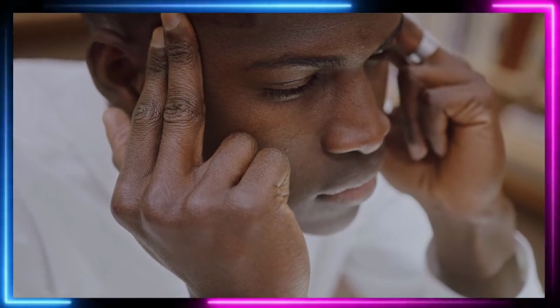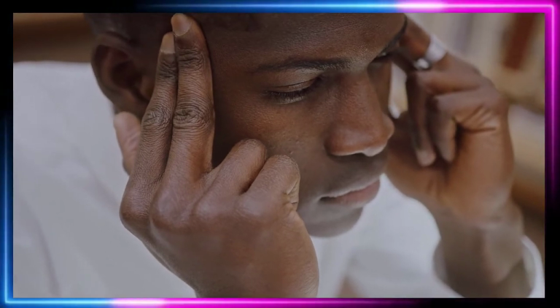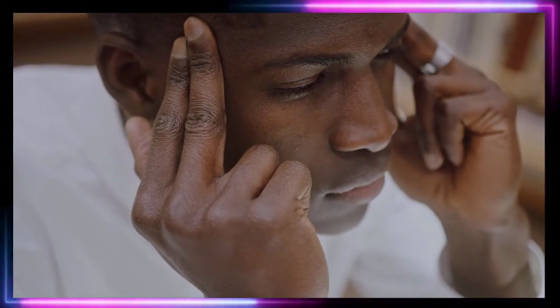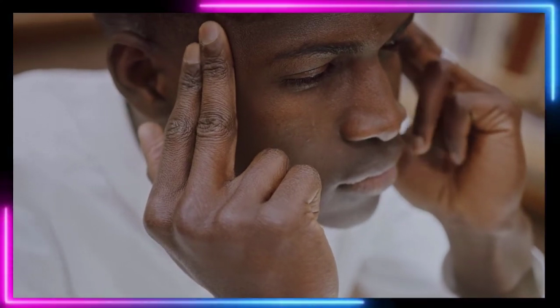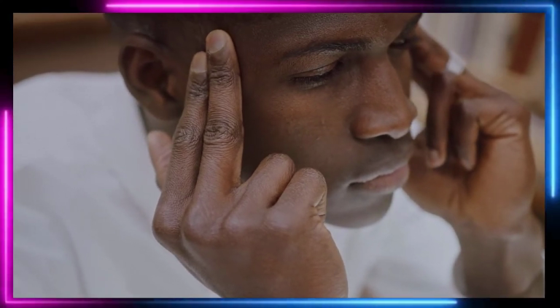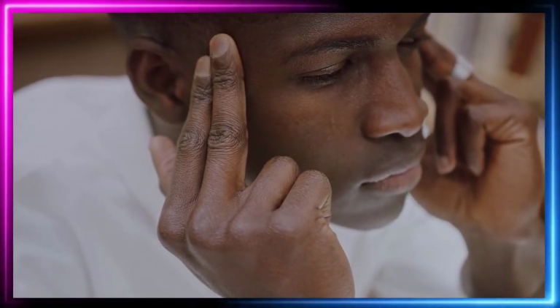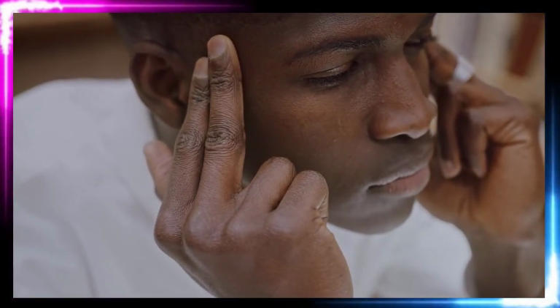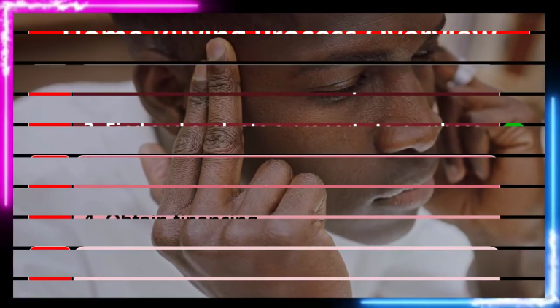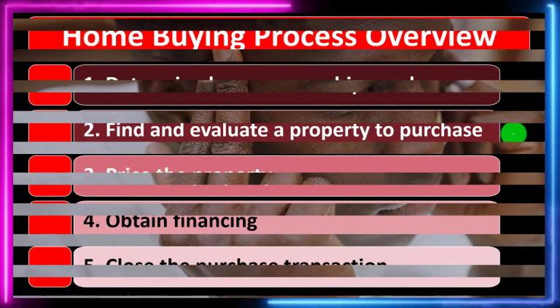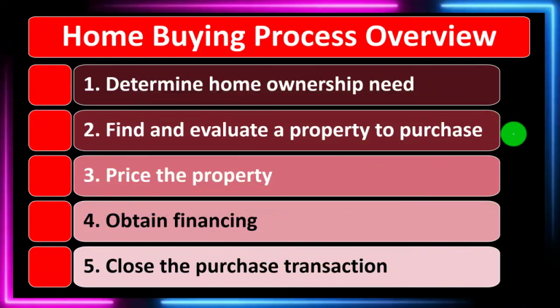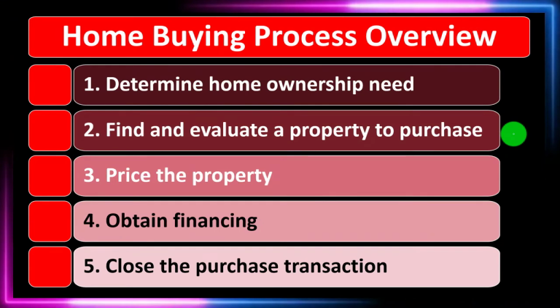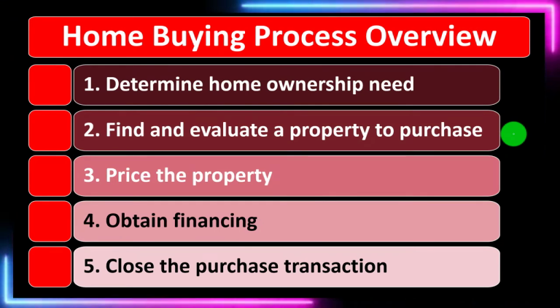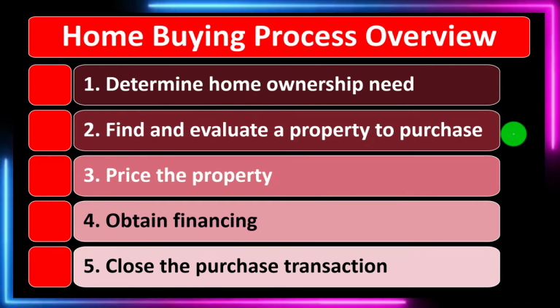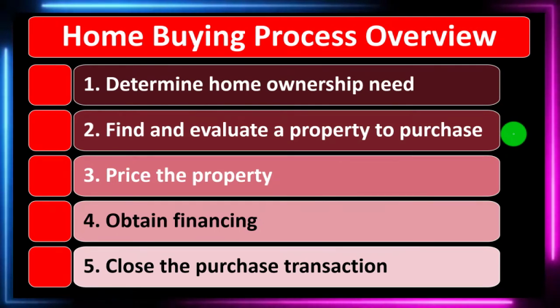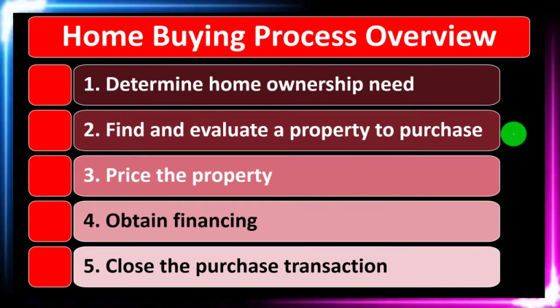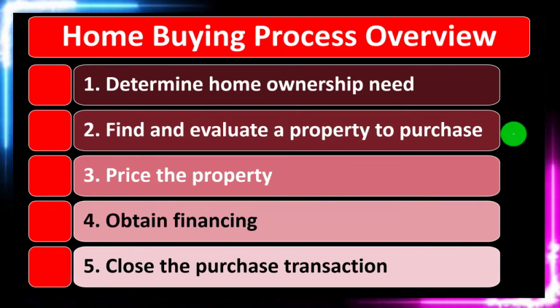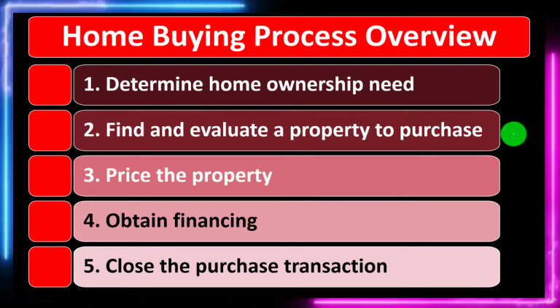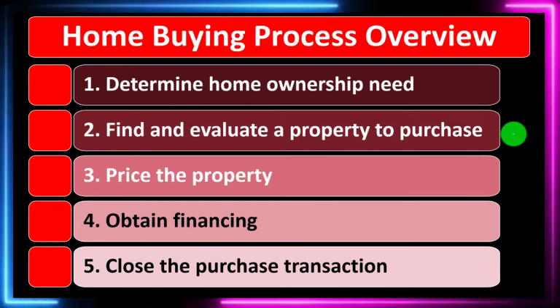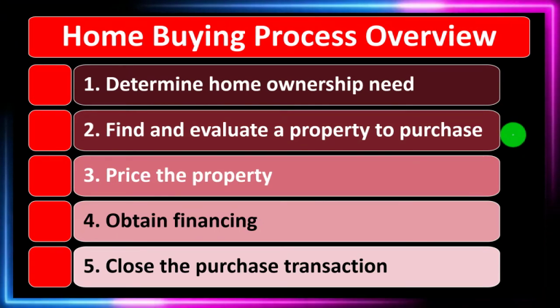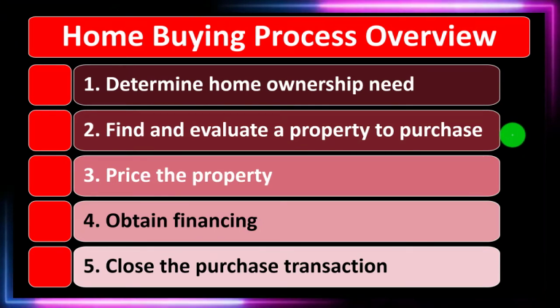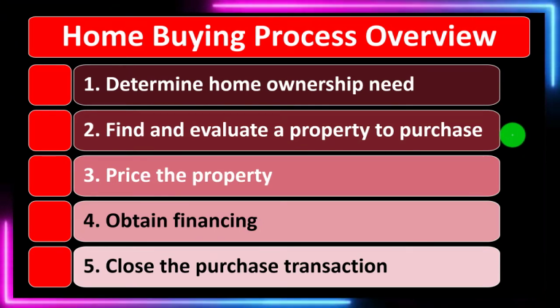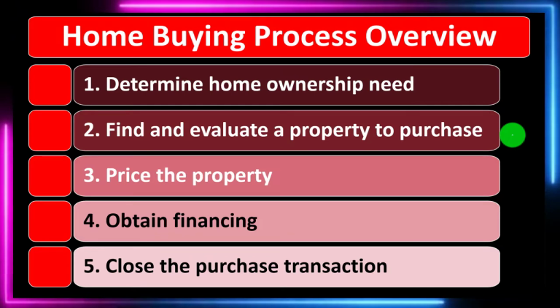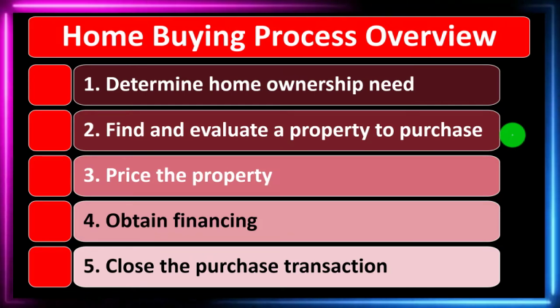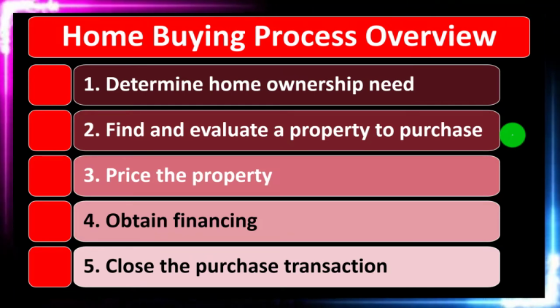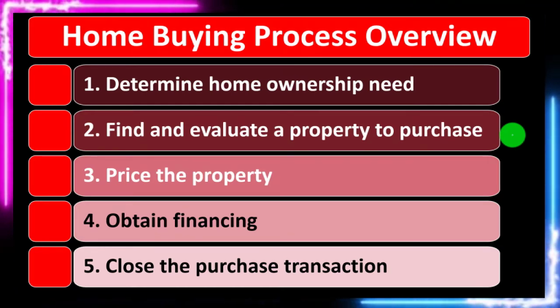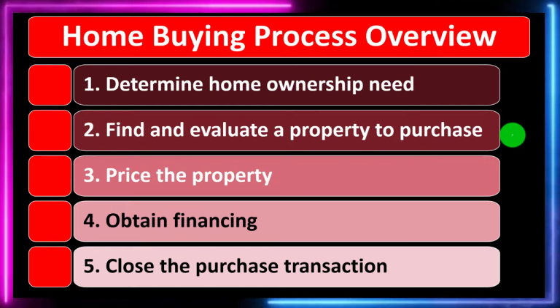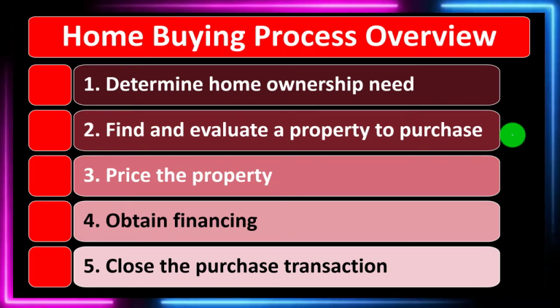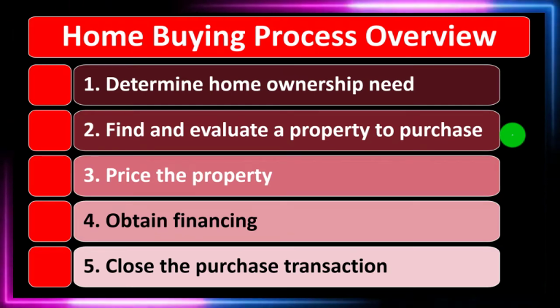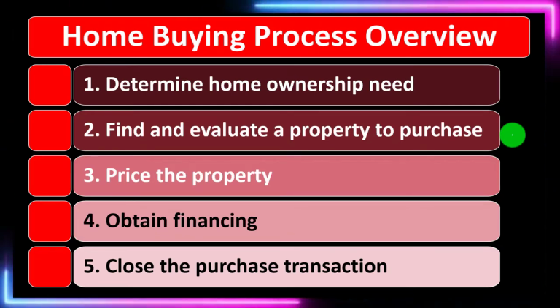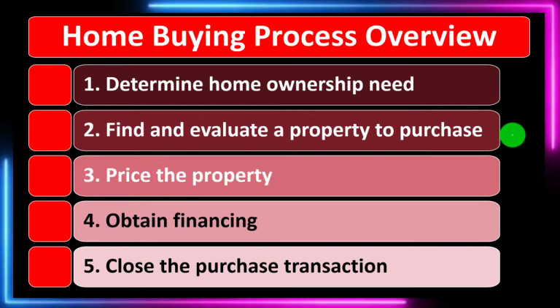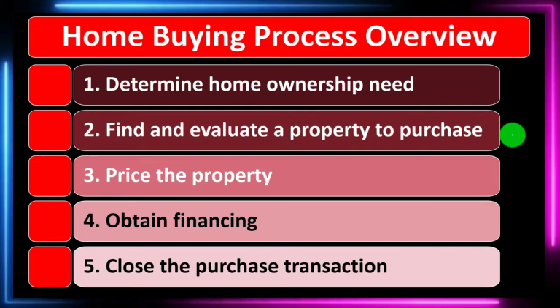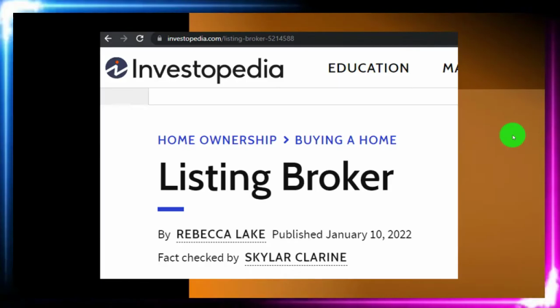Number one: determine the home ownership needs. Number two: find and evaluate property to purchase. Number three: price the property. Number four: obtain financing. Number five: close the purchase transaction.